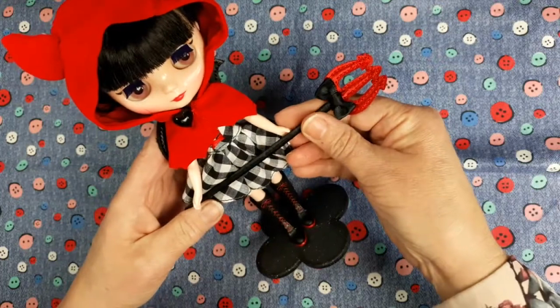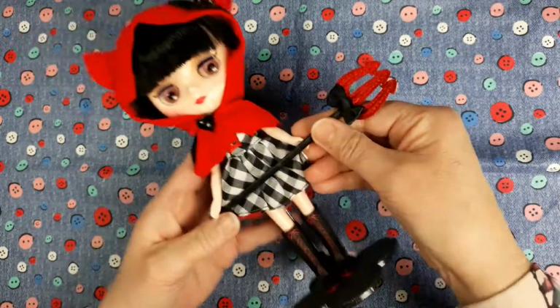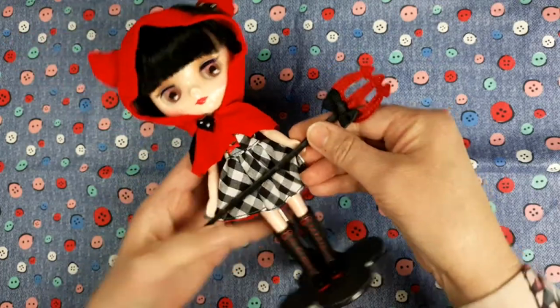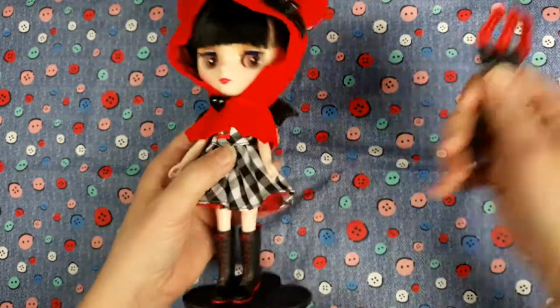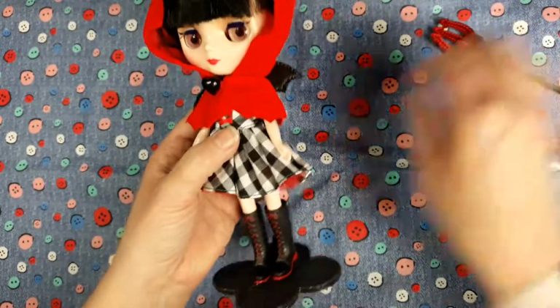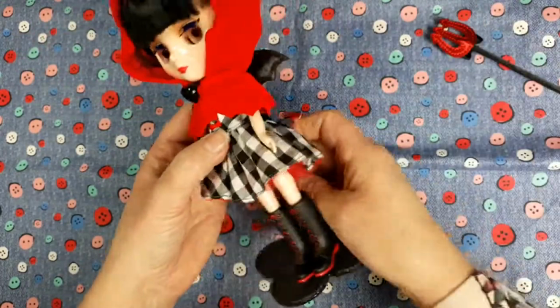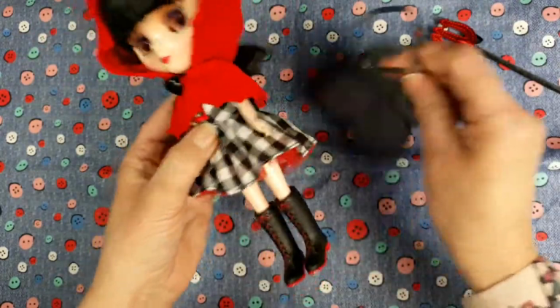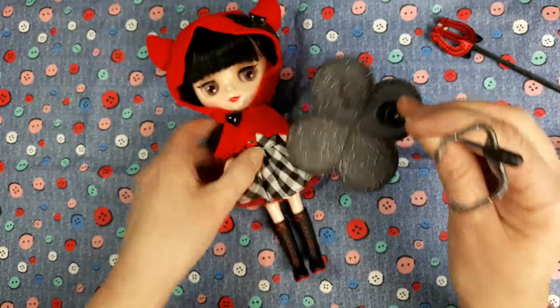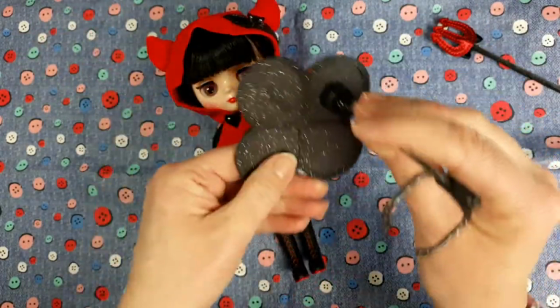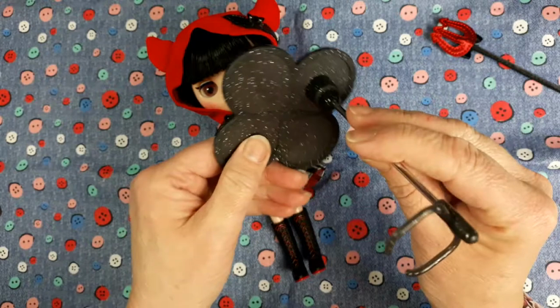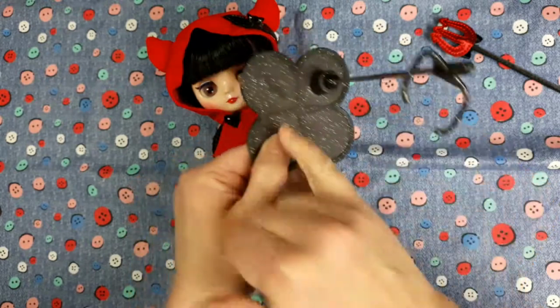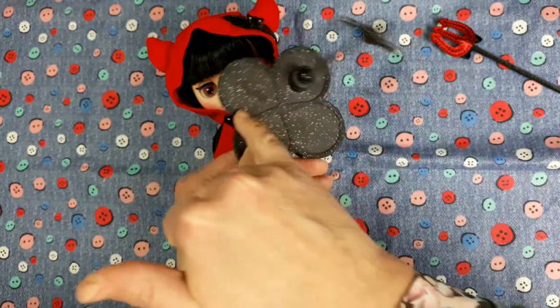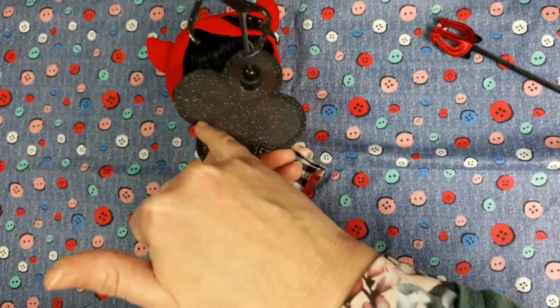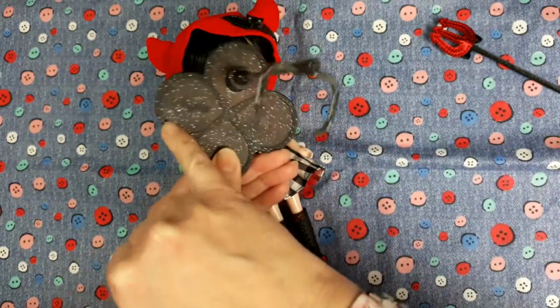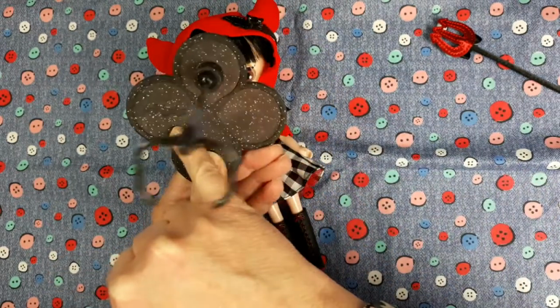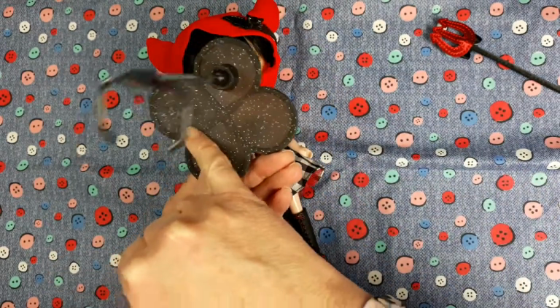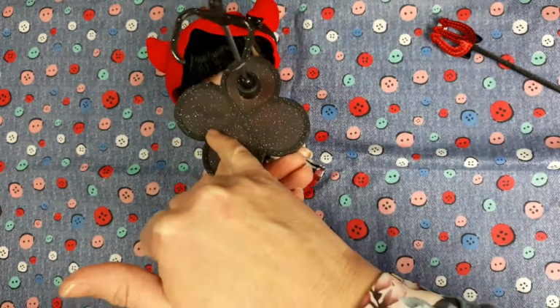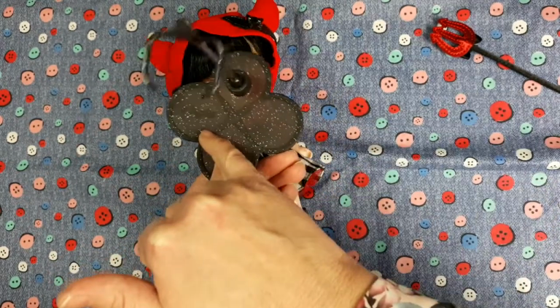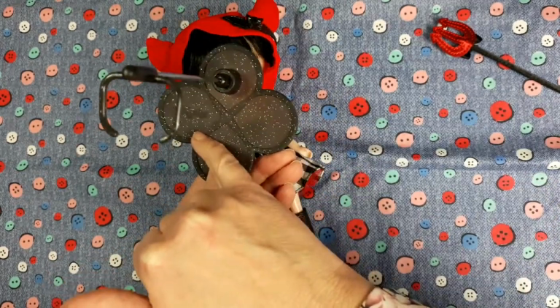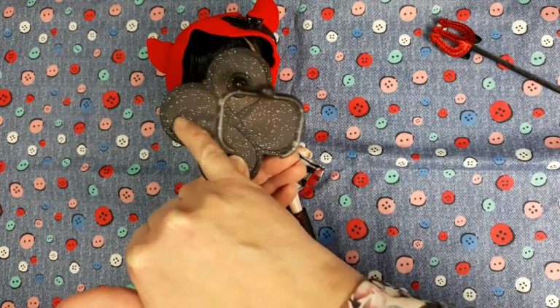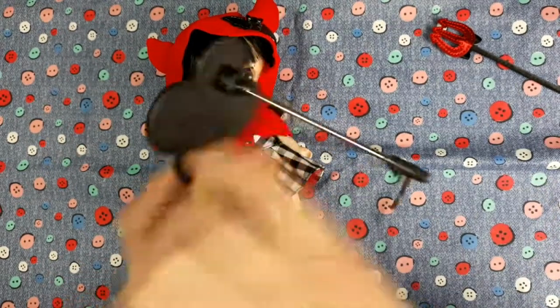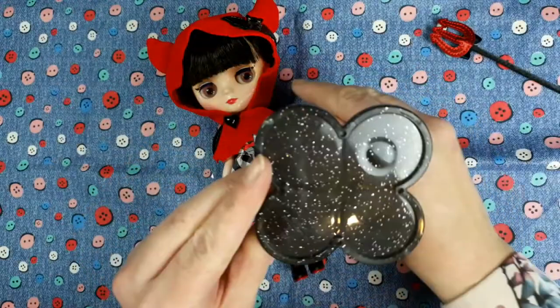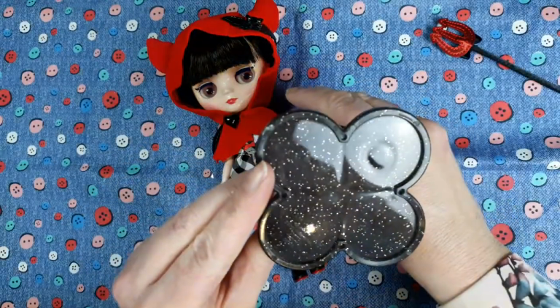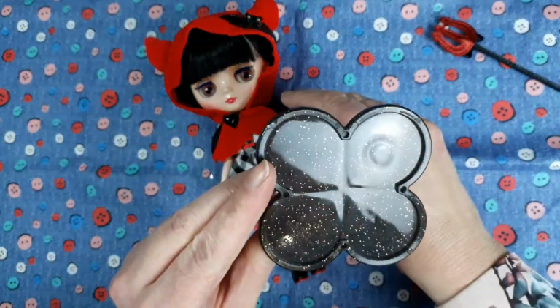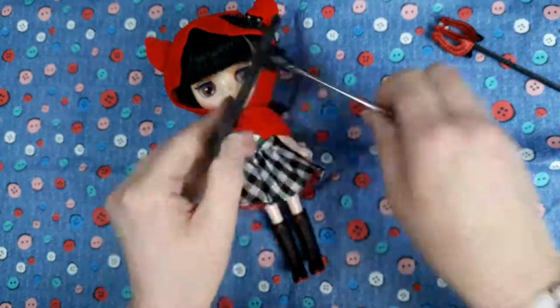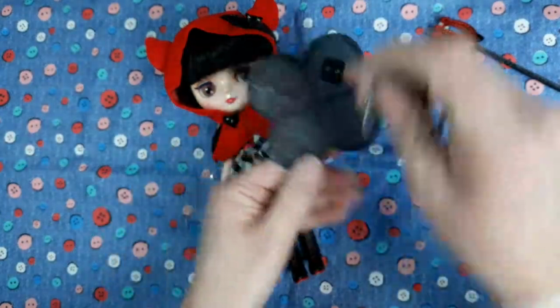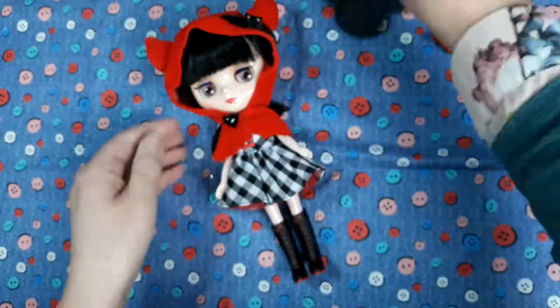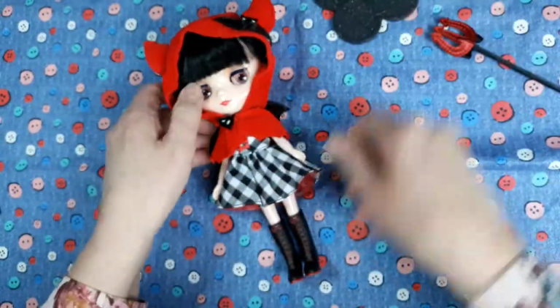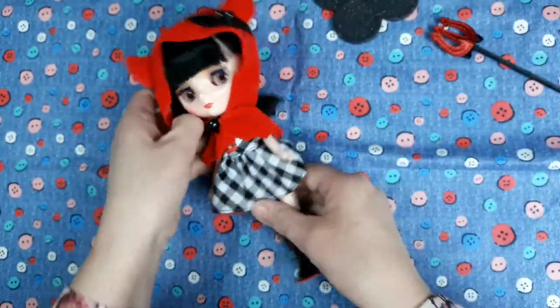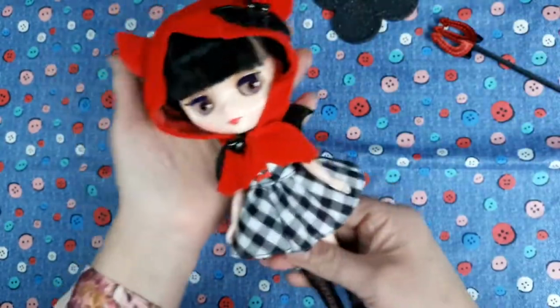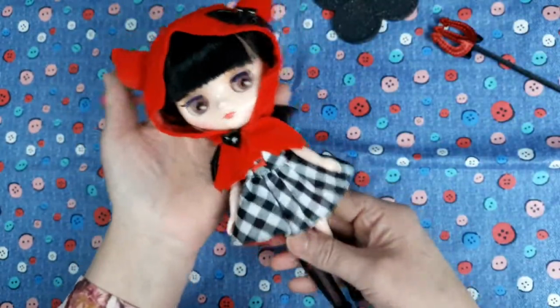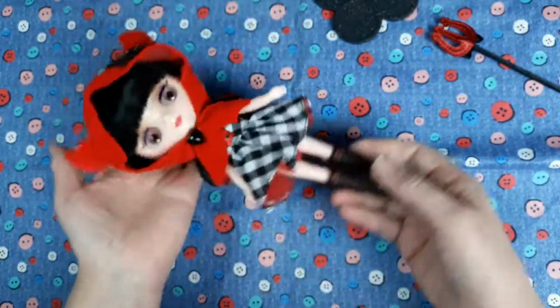Let me take the stand back off so you can see — it's got Blythe written across it, really hard to see because they're black, and obviously the brand on the bottom. But I am pleased with her.